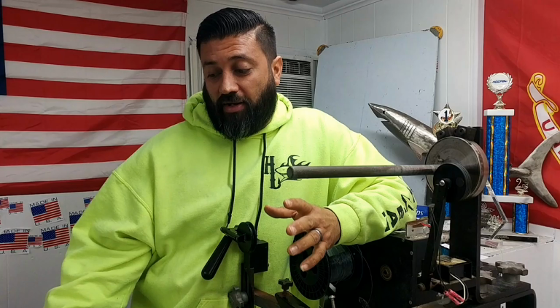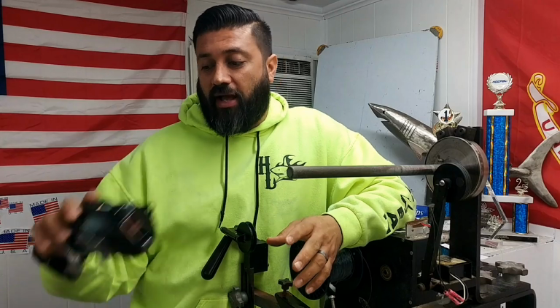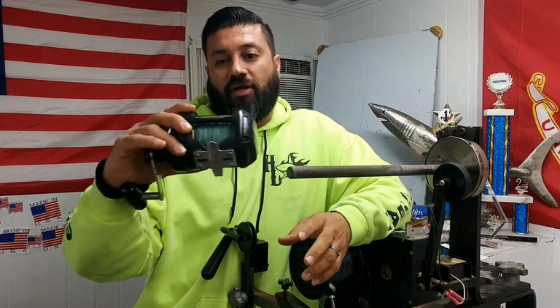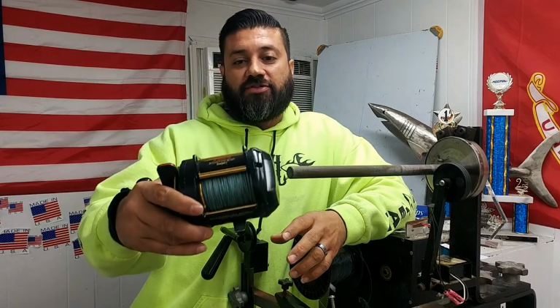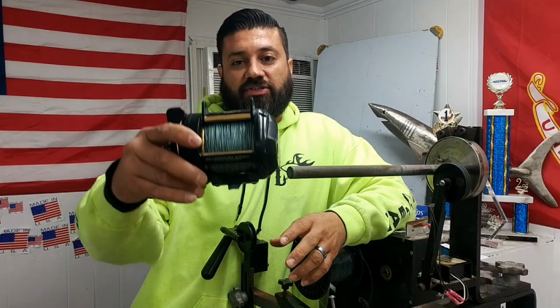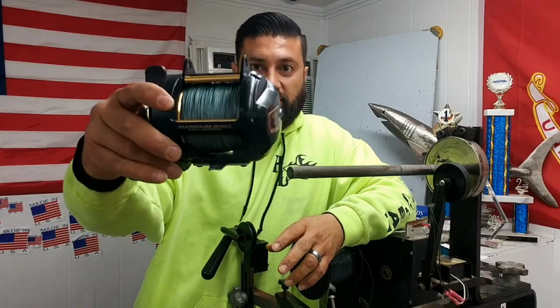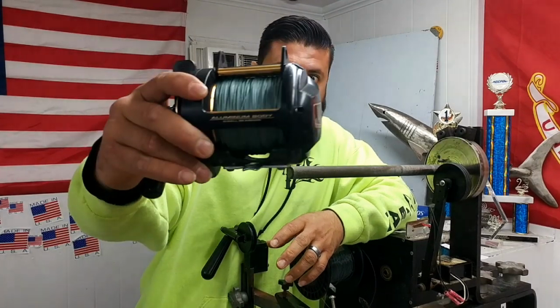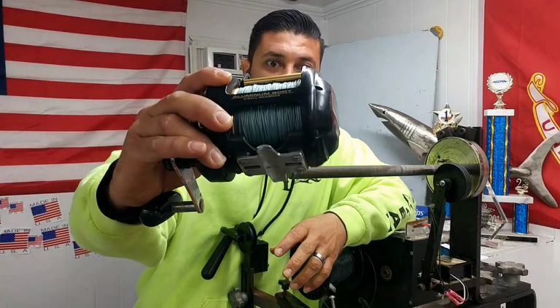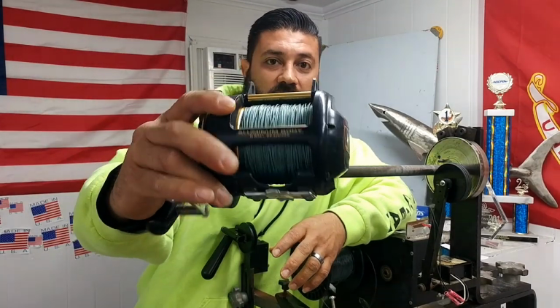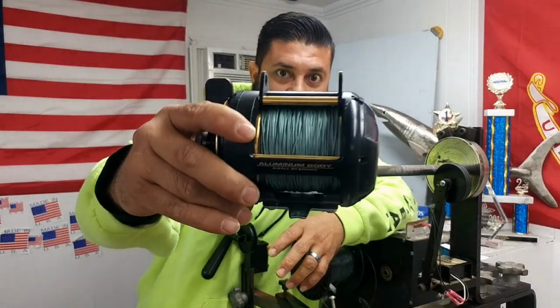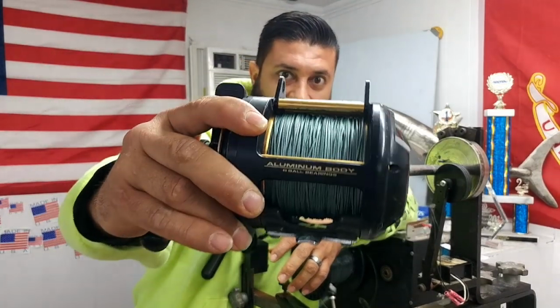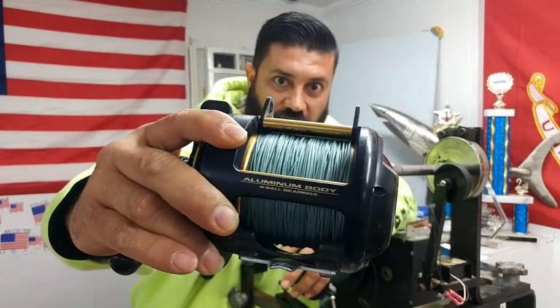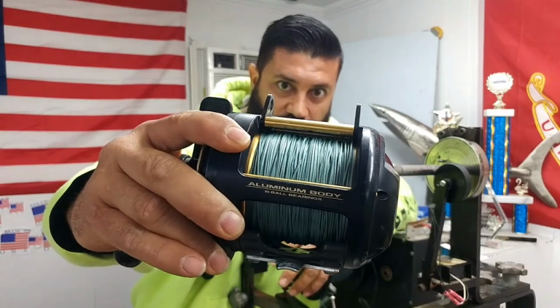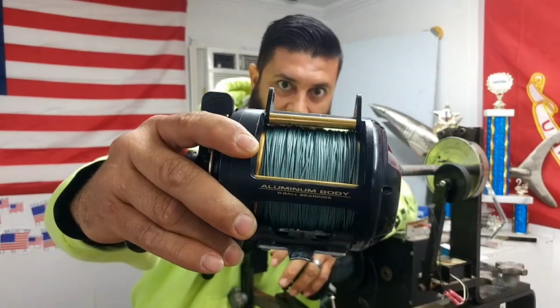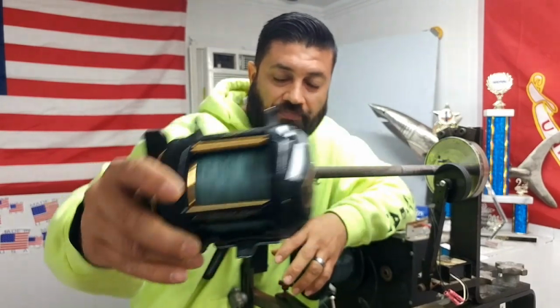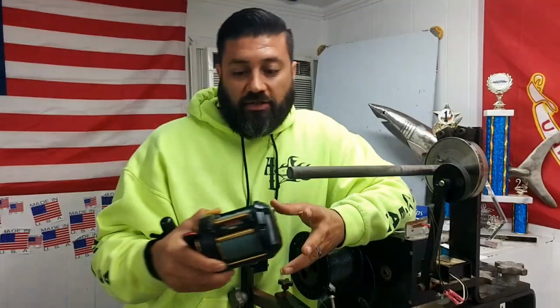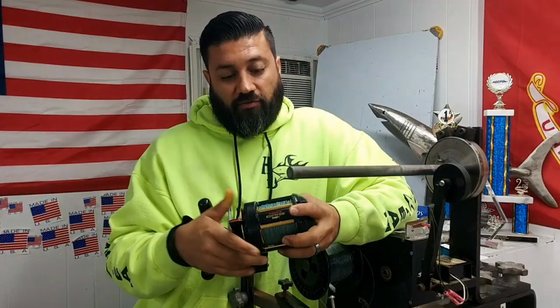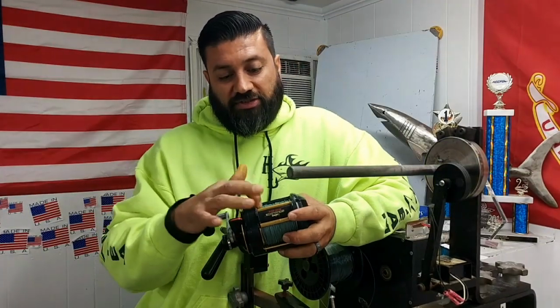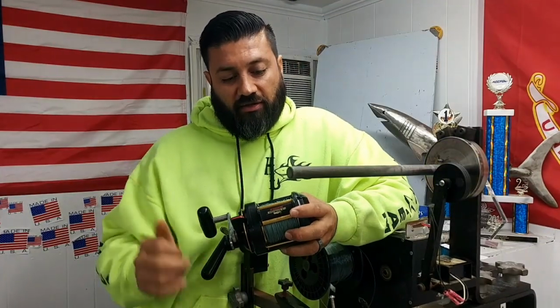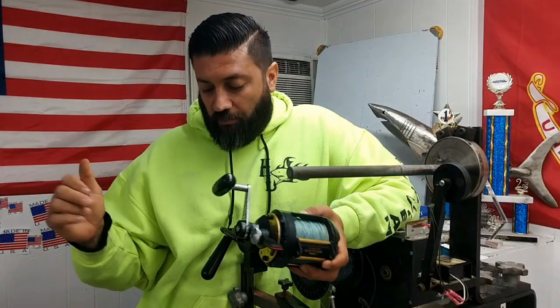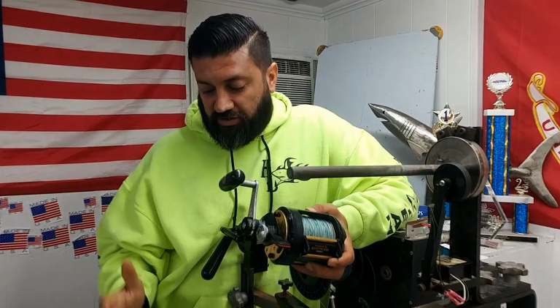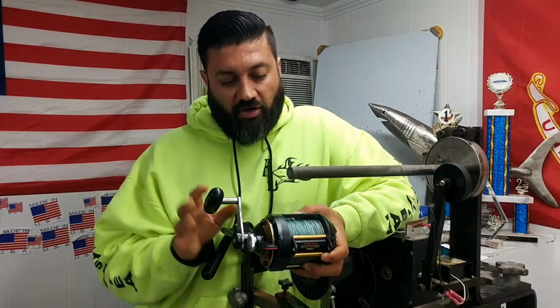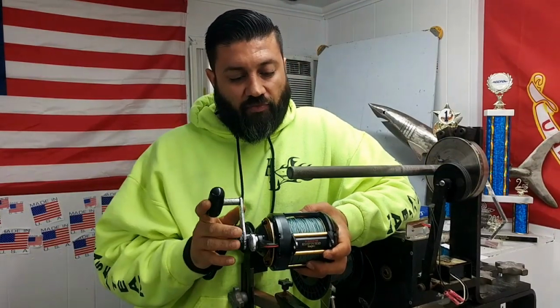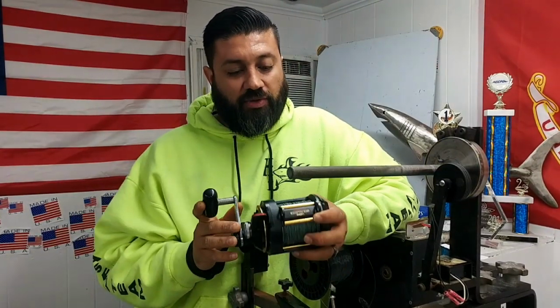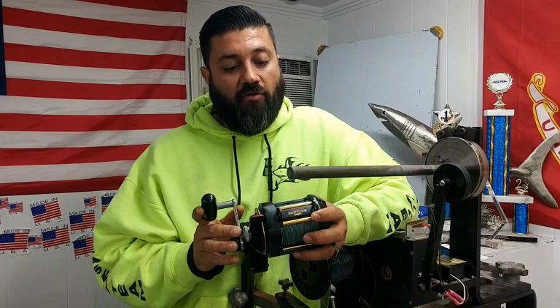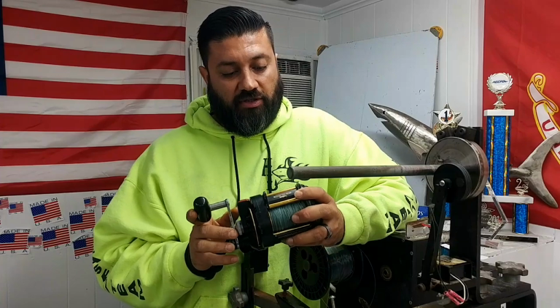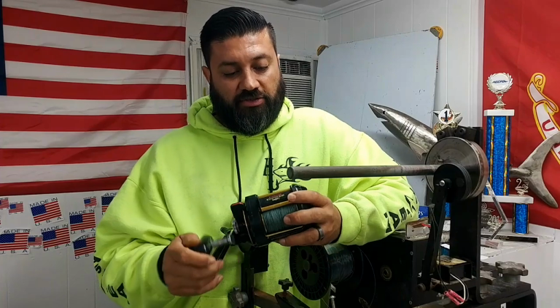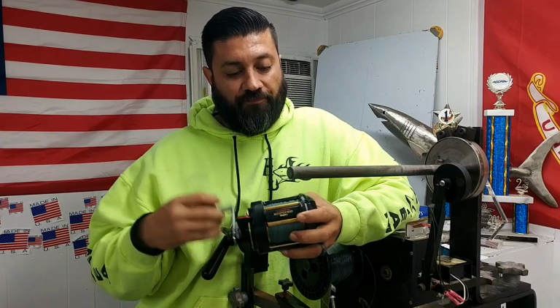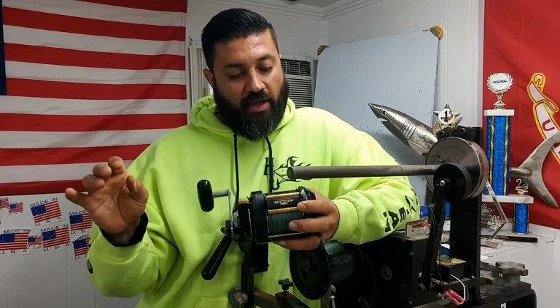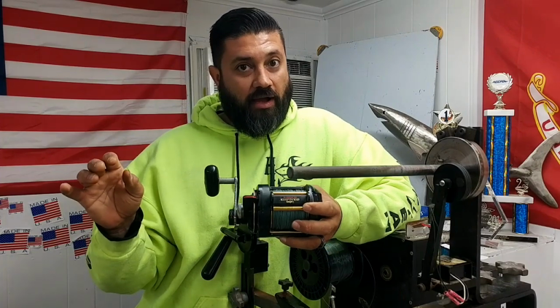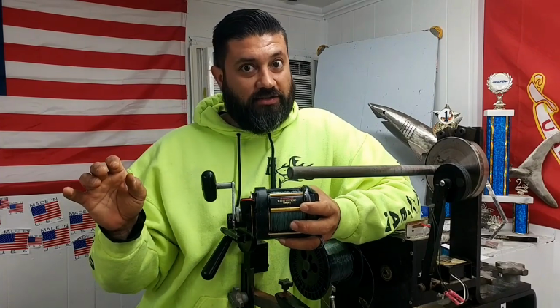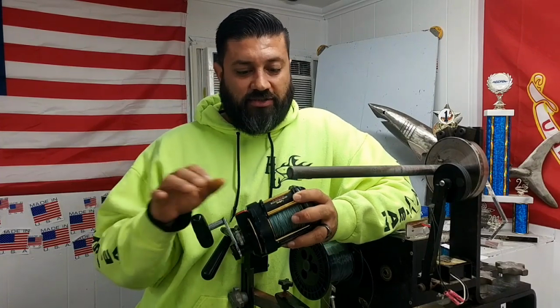By doing that, we're going to downspool this one, and as you can tell, it's pretty much filled to the brim there. So we're going to see how it looks in comparison to the 30 once we get that one filled up.